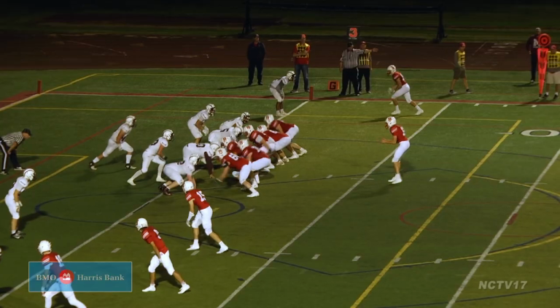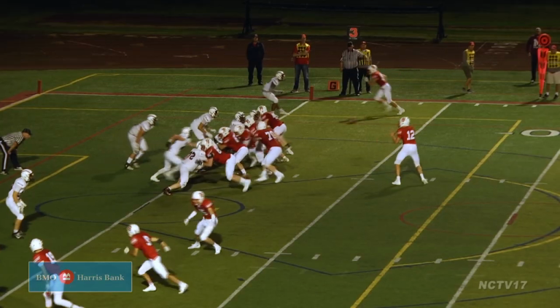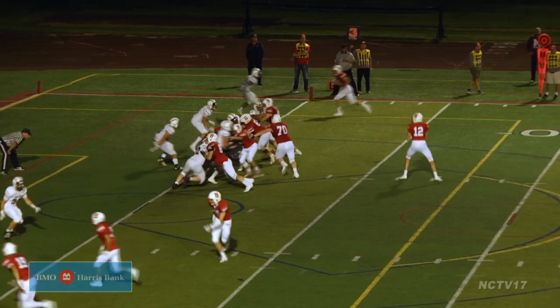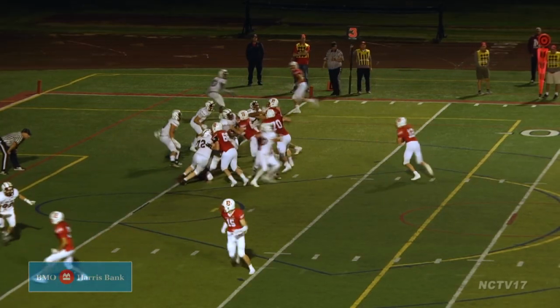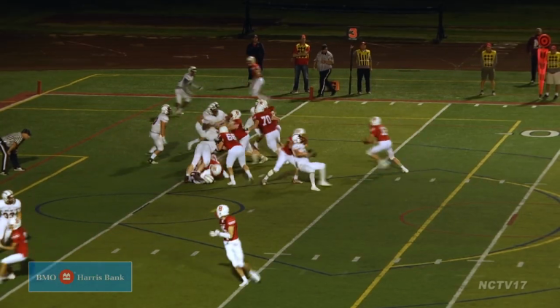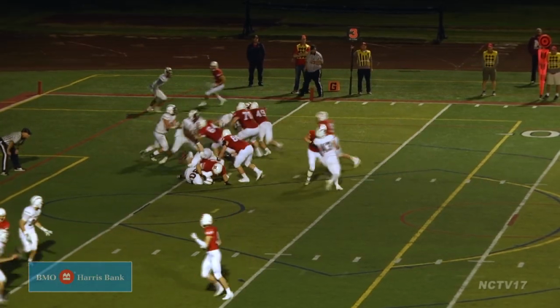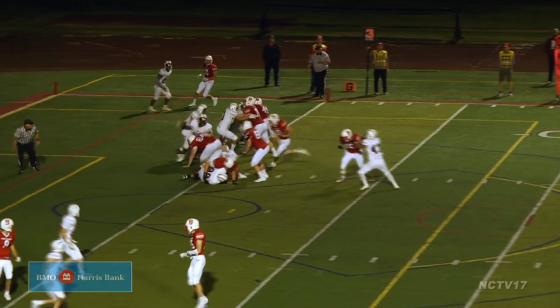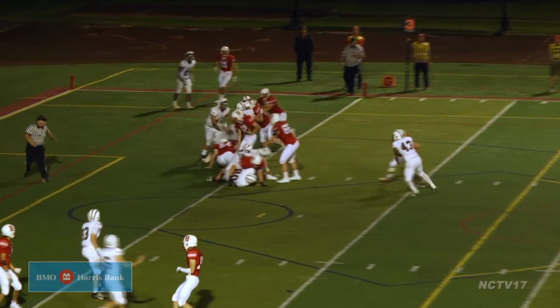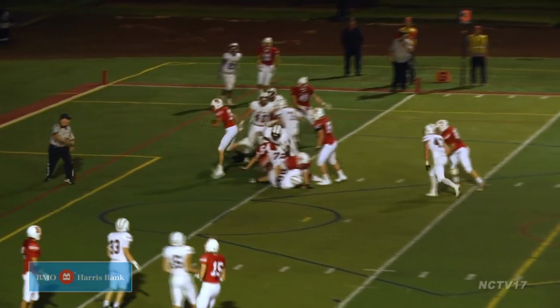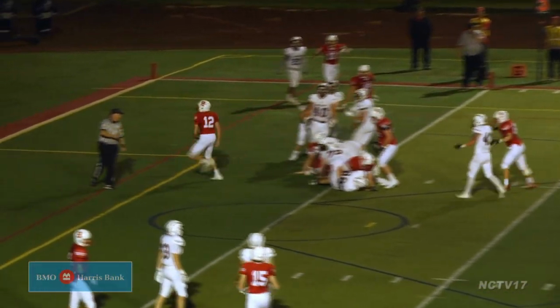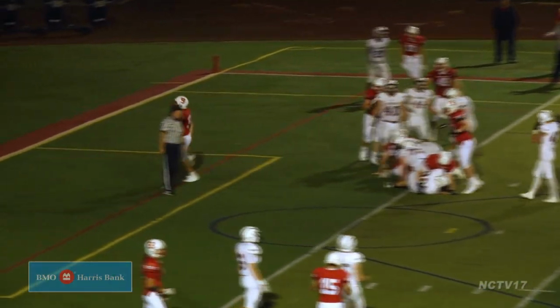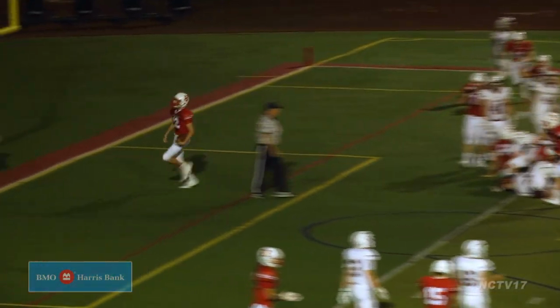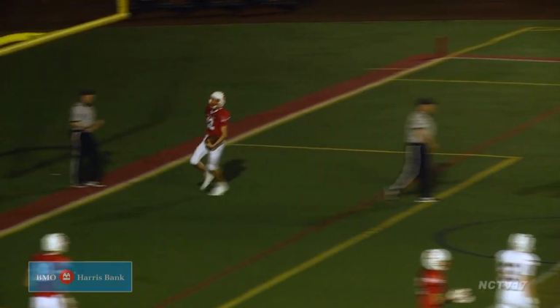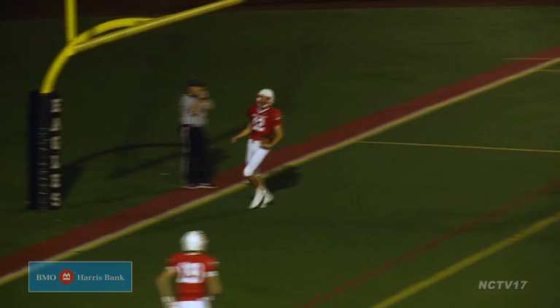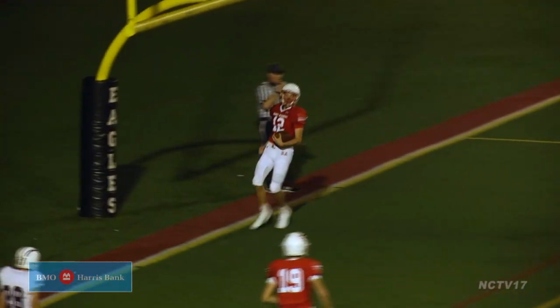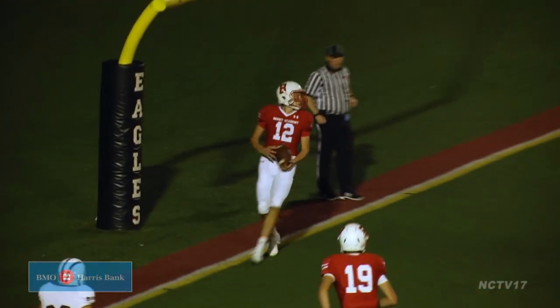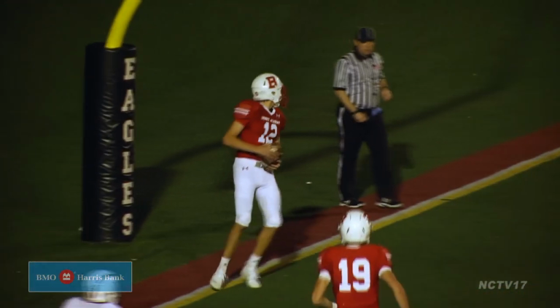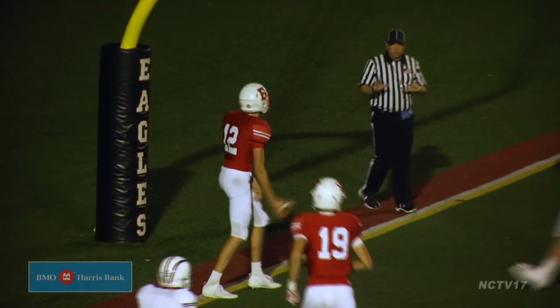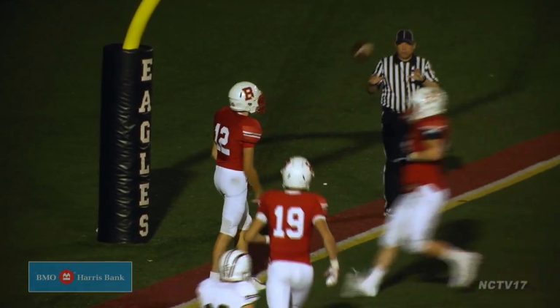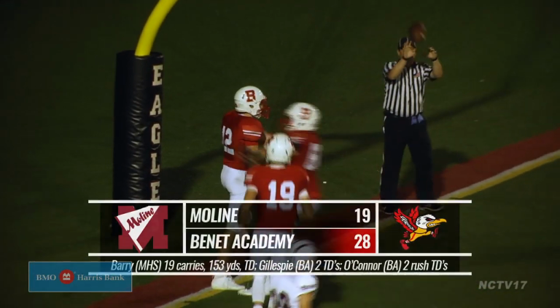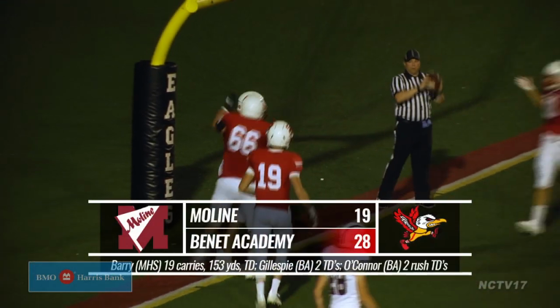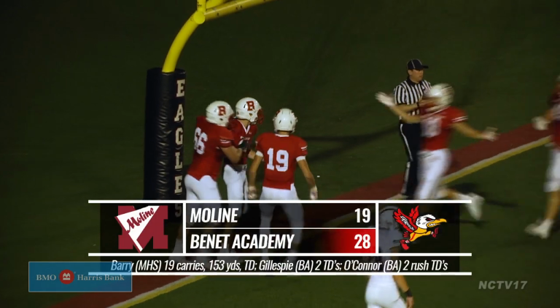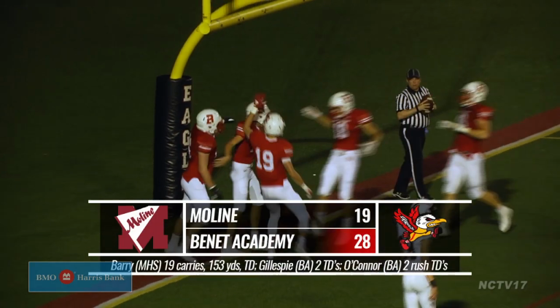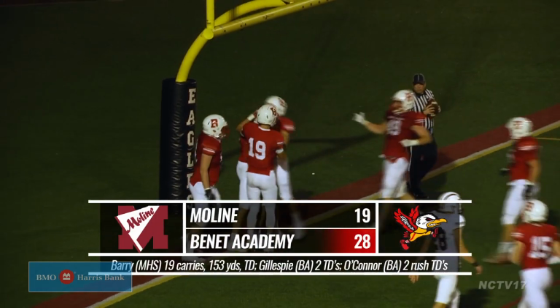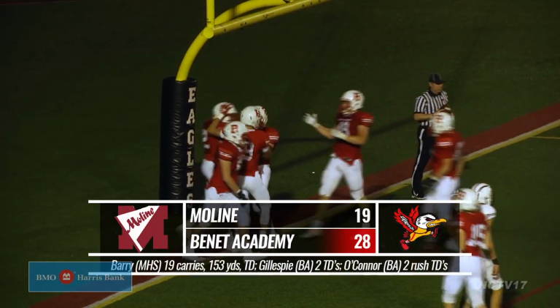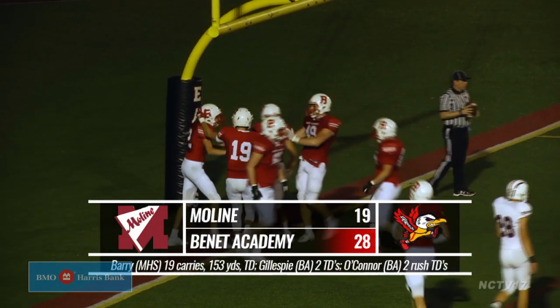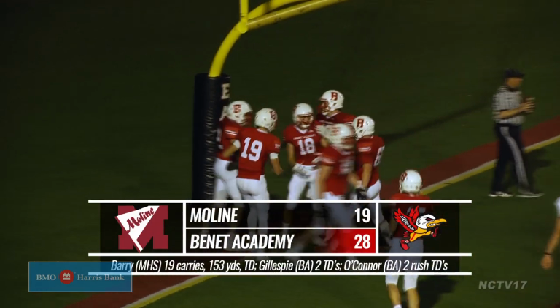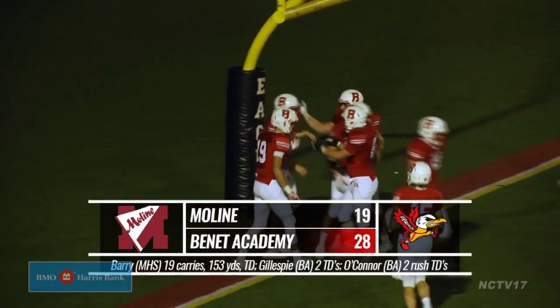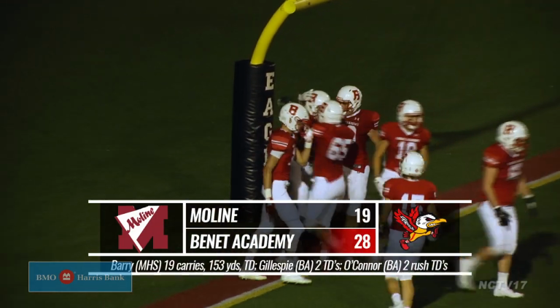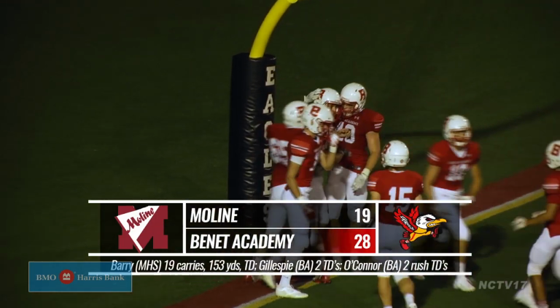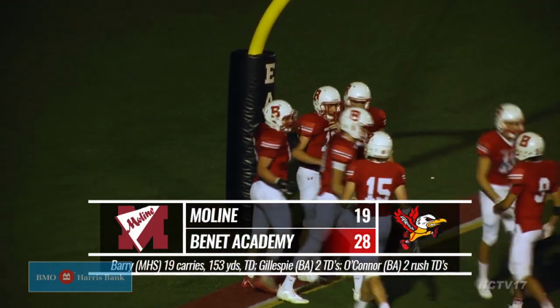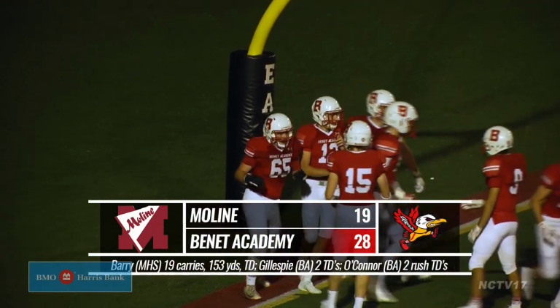But in the fourth, Bennett is able to respond. Michael O'Connor calls his own number and takes it up the middle for the score. The Red Wings hold on from there to take the 28-19 victory and a 2-0 start on the season.